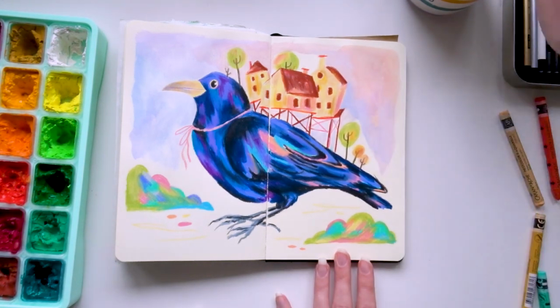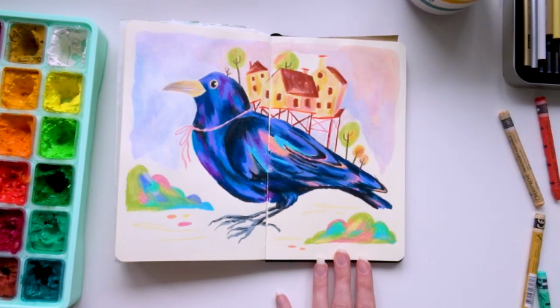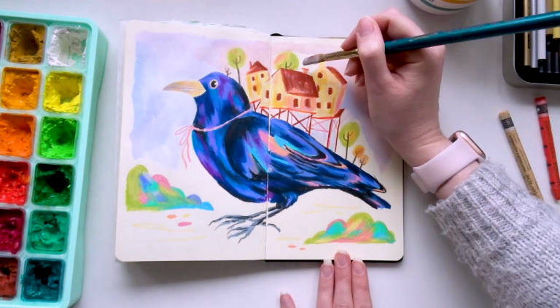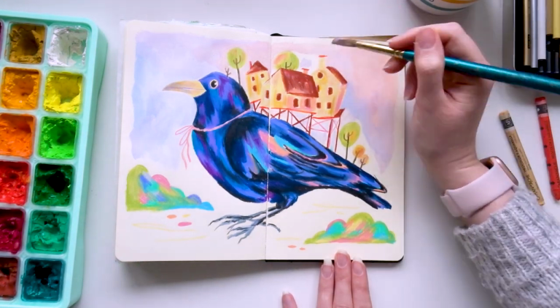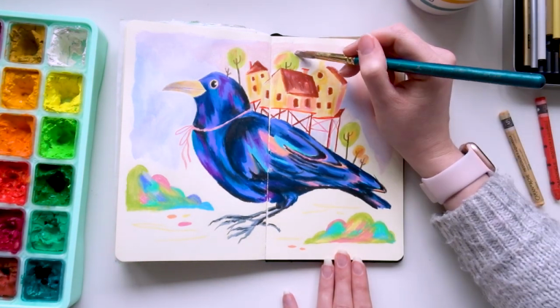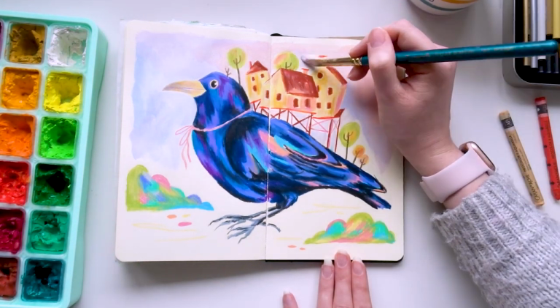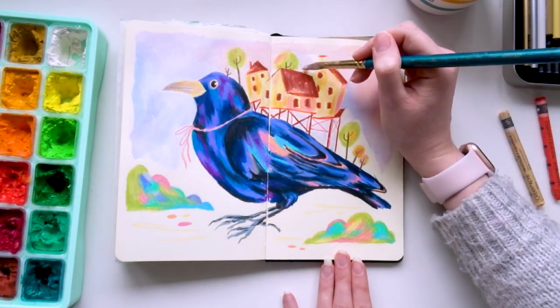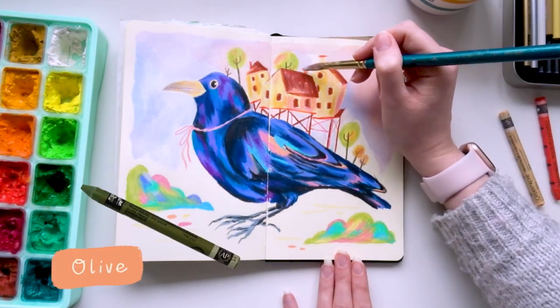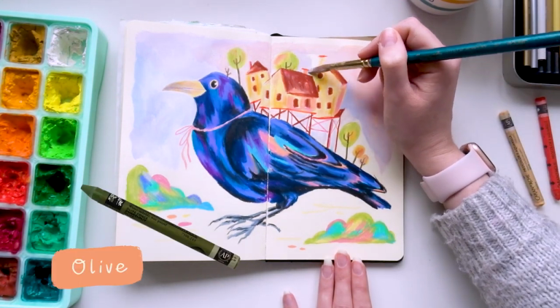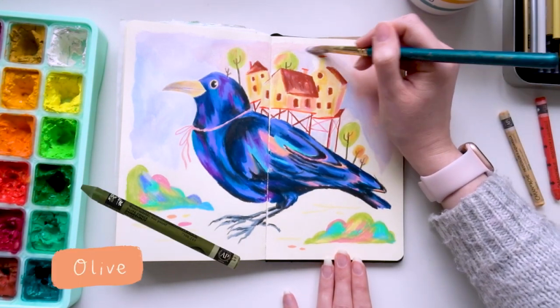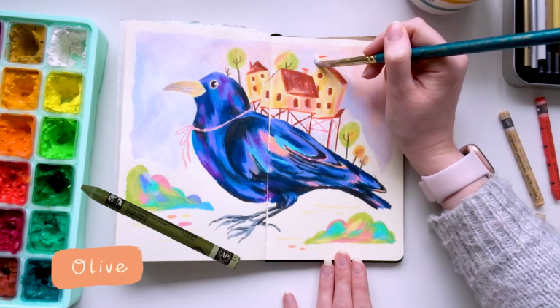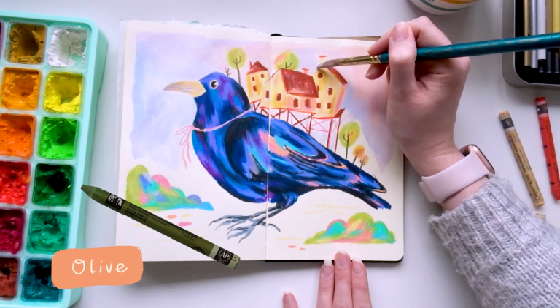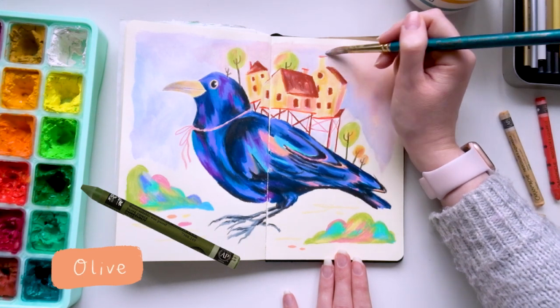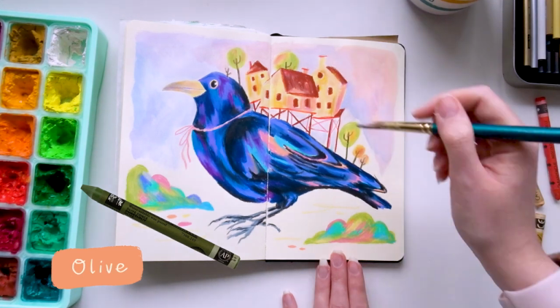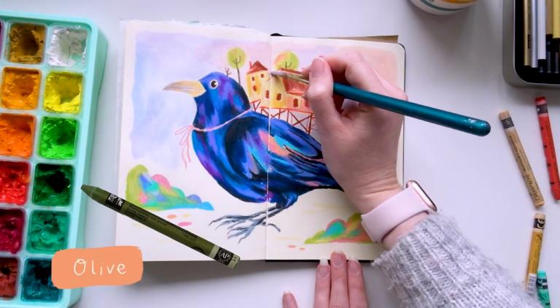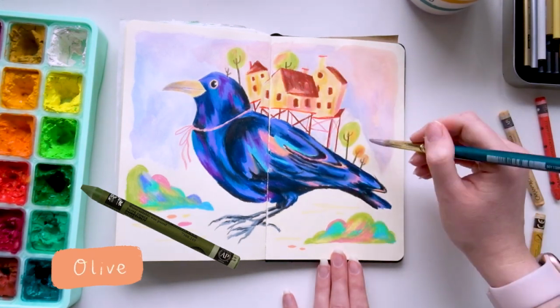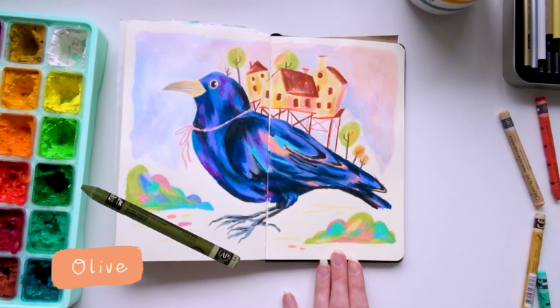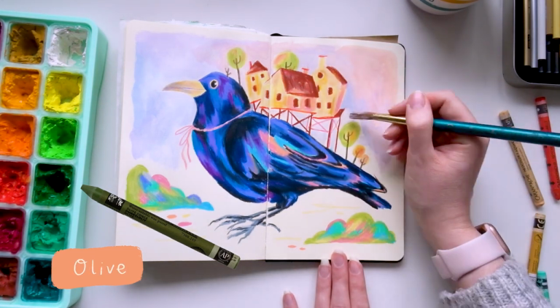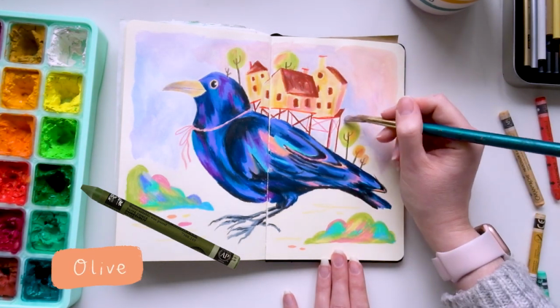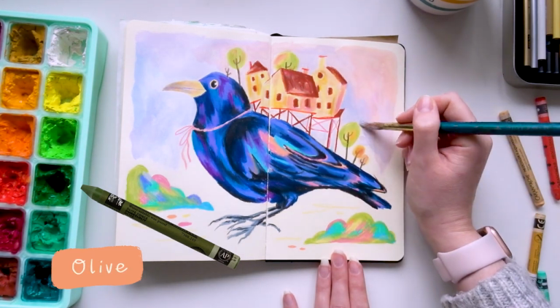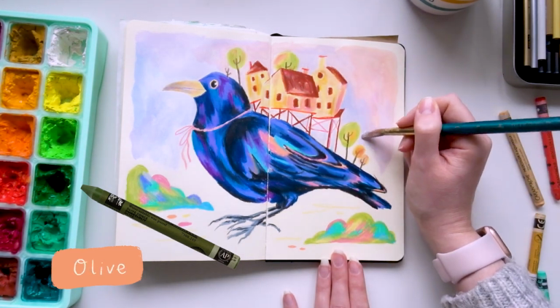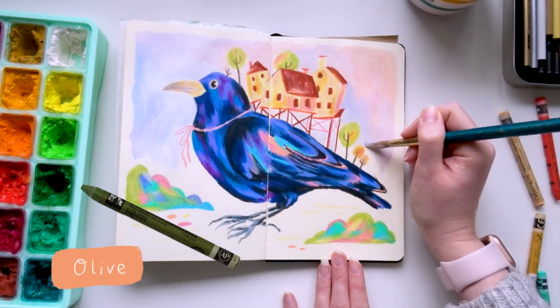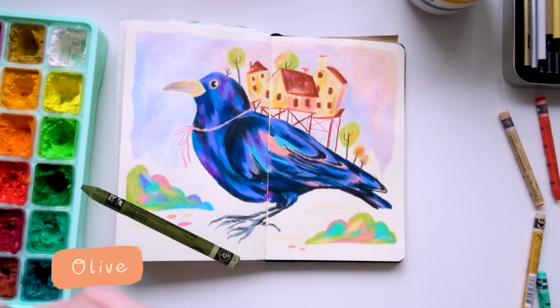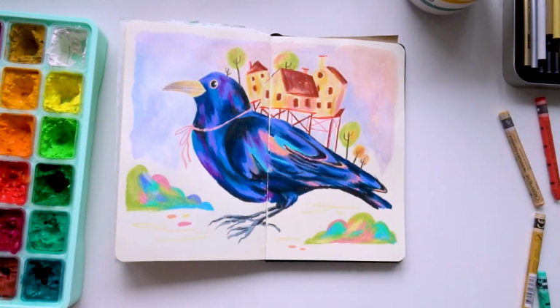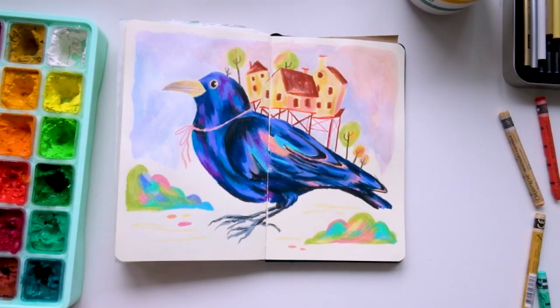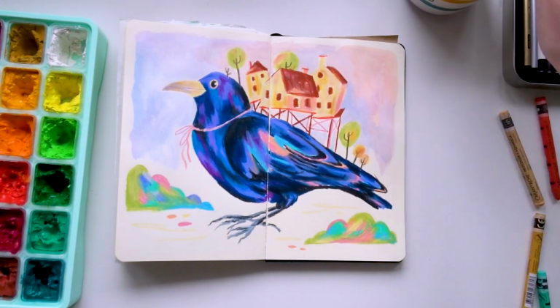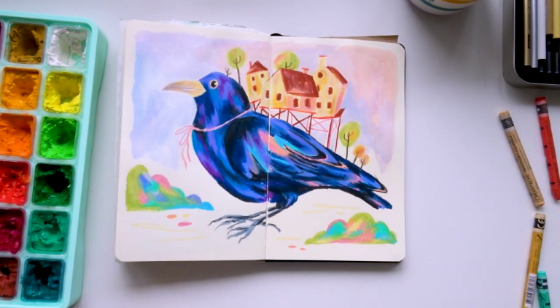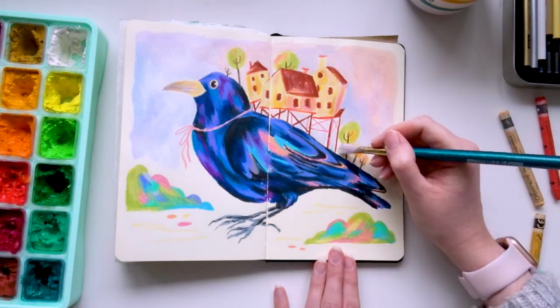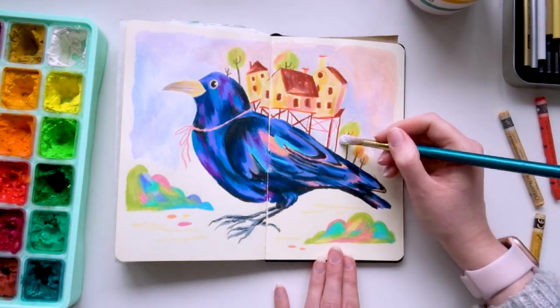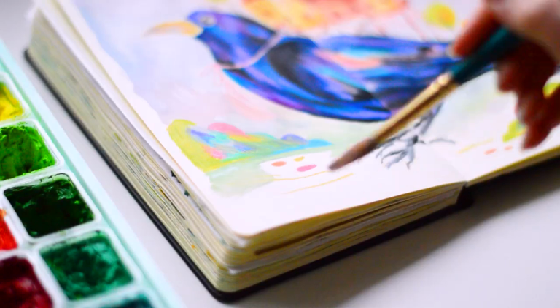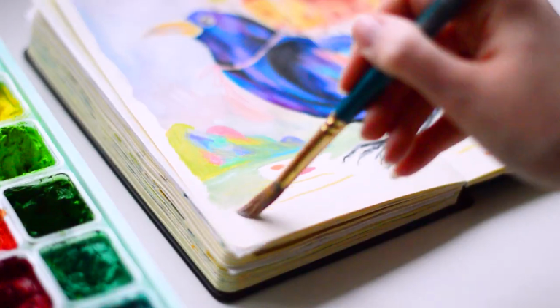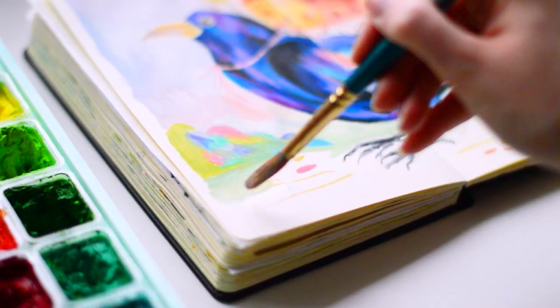I think it pairs really nicely with the olive shade, and those would be the two that will 100% be found in my pencil case if I go on a plein air drawing session.